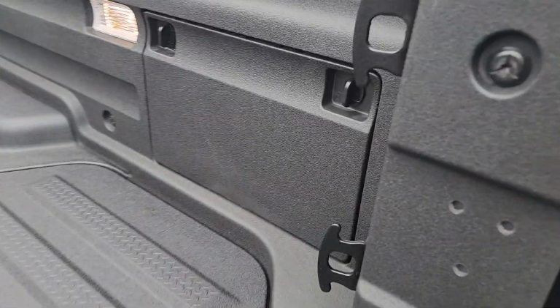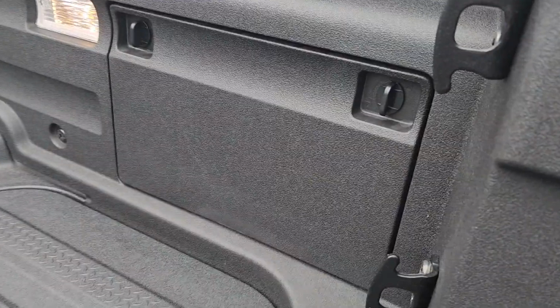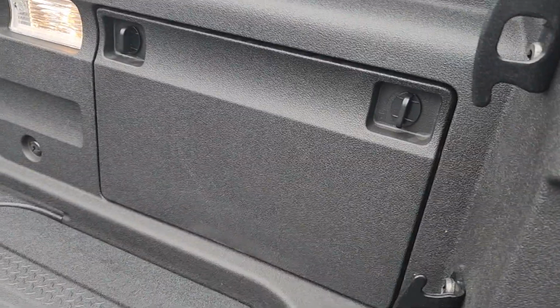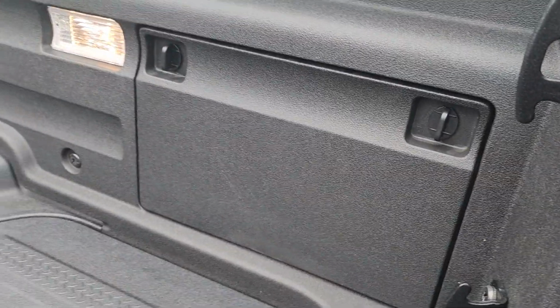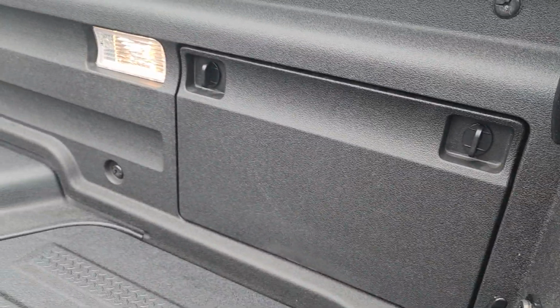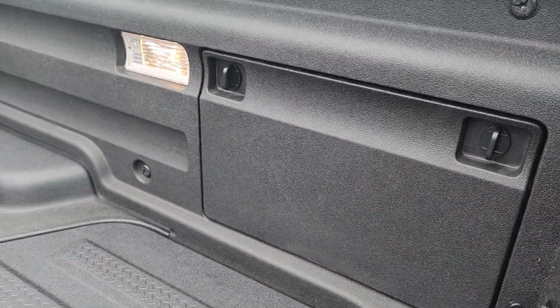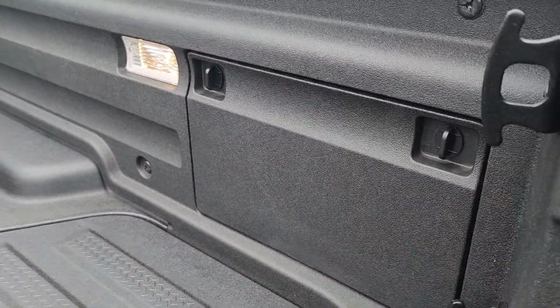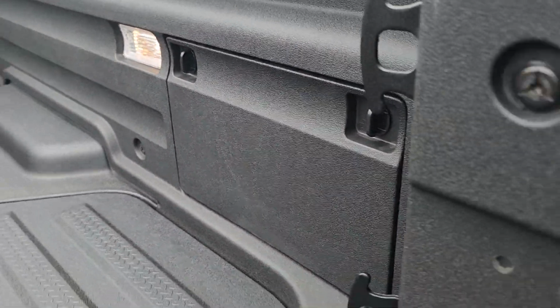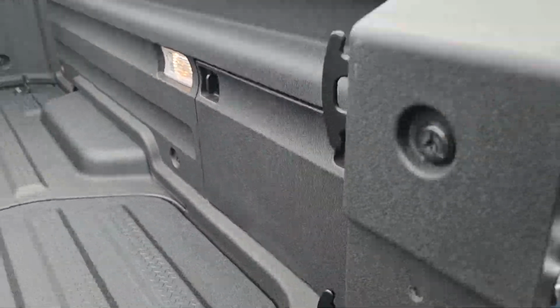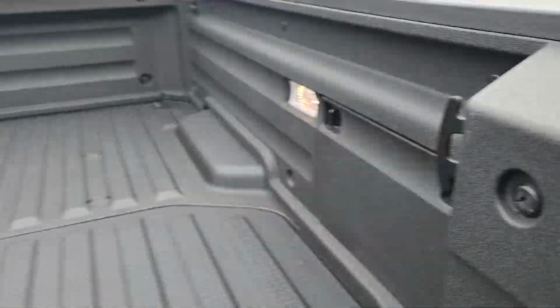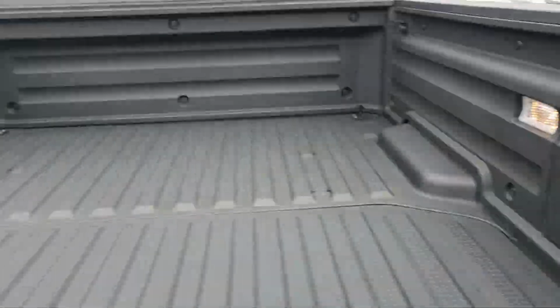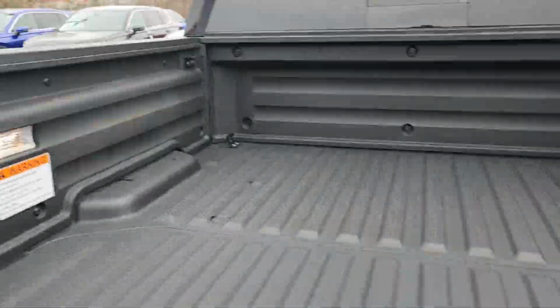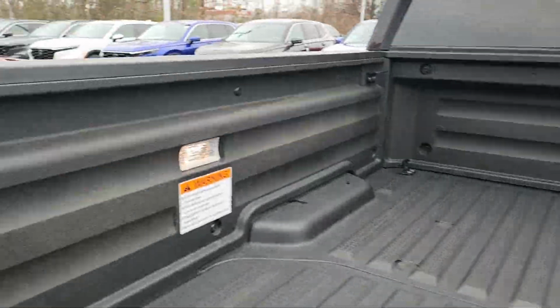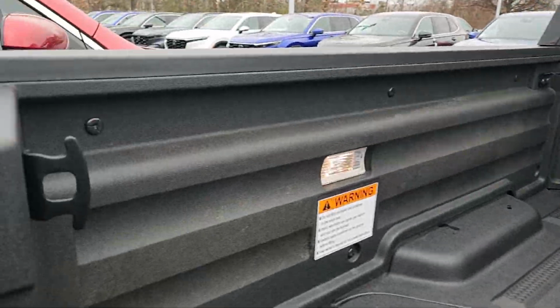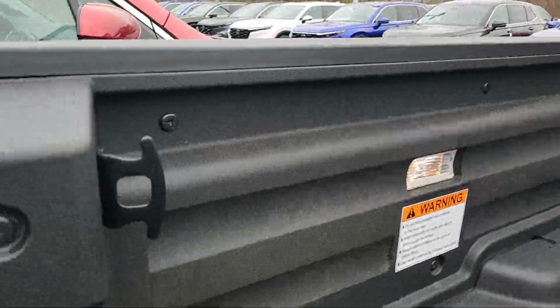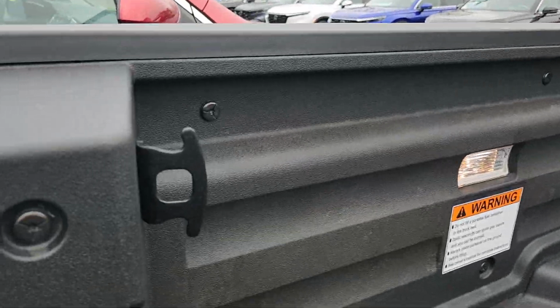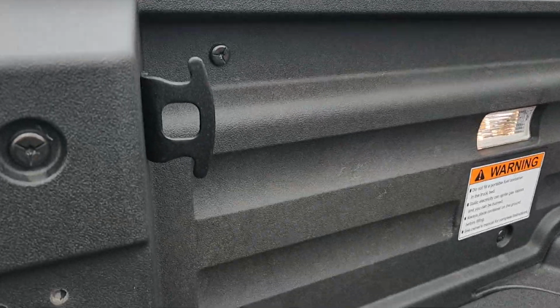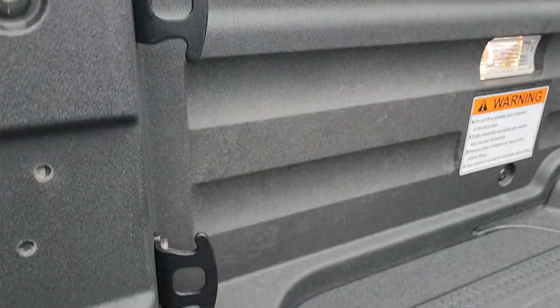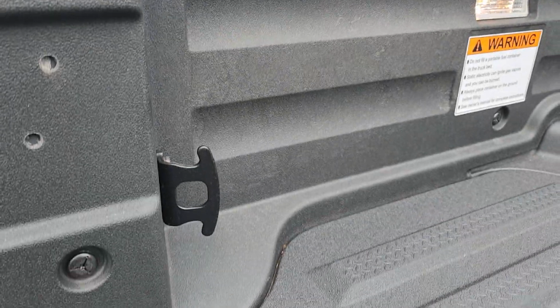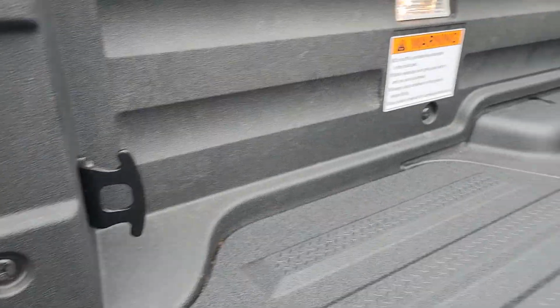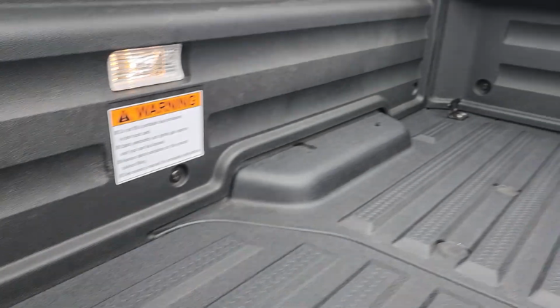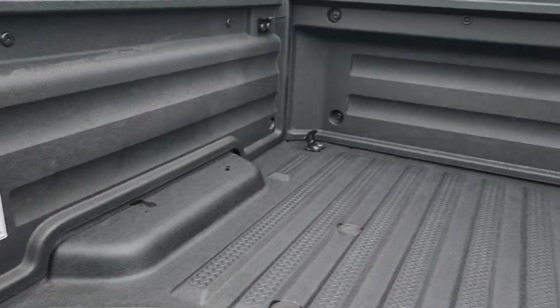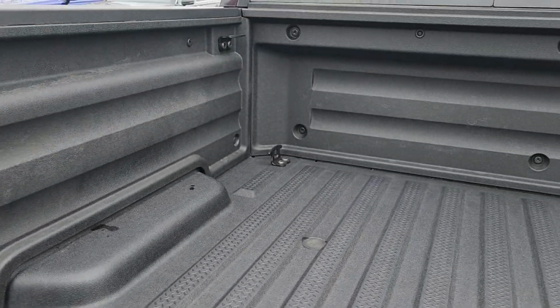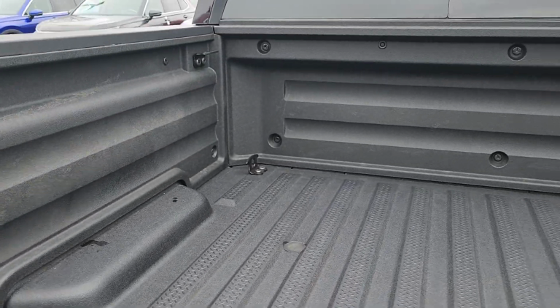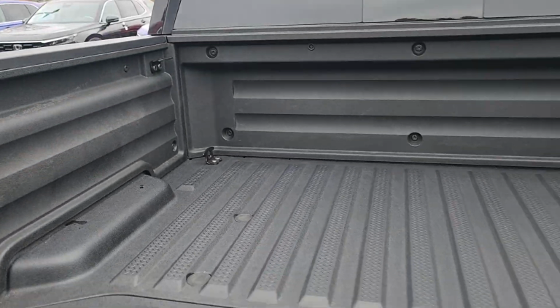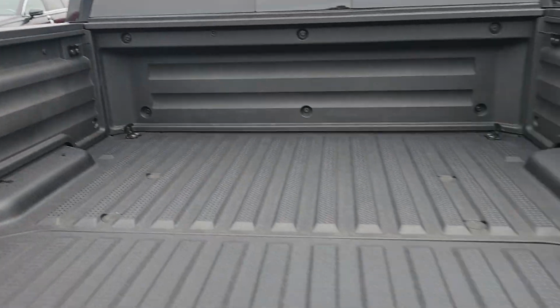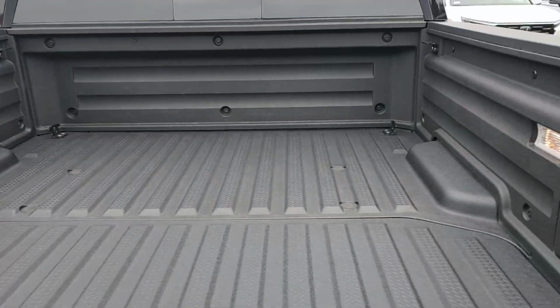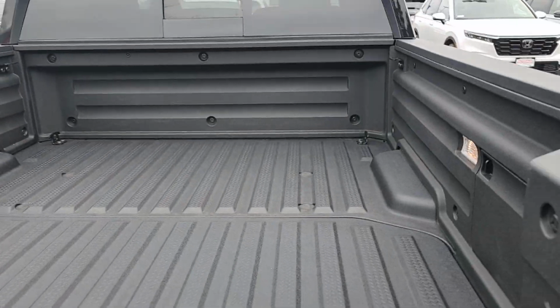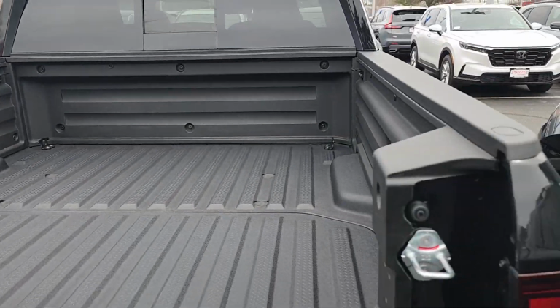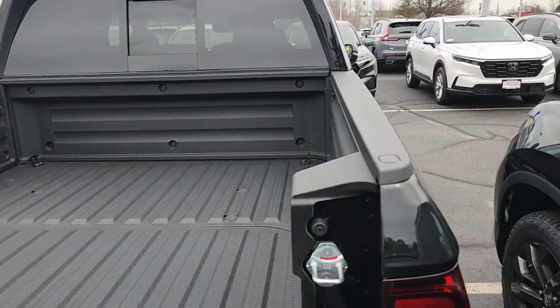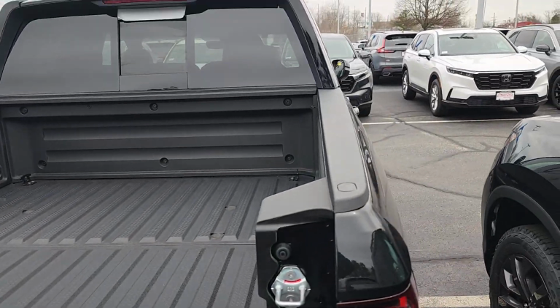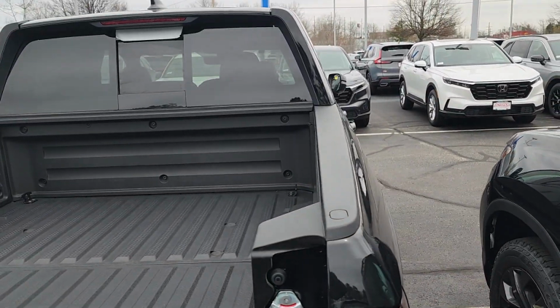You also have a little toolbox right here — that's where I keep all my ratcheting straps for my Ridgeline when I'm tying things down in the back. It already has a bed liner in it.